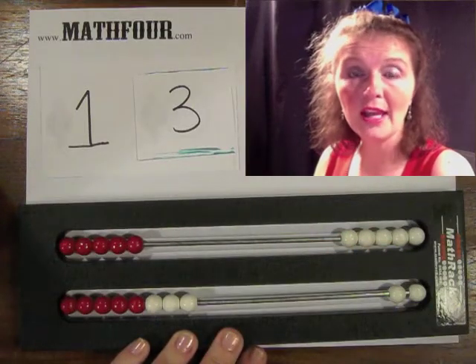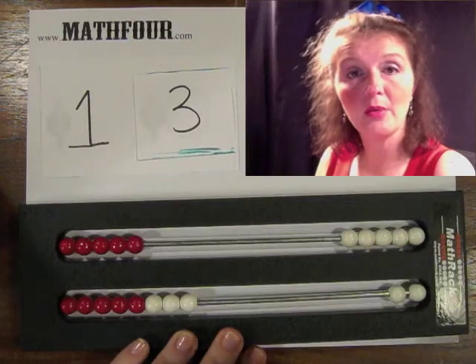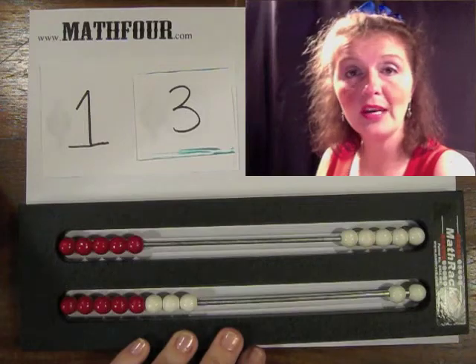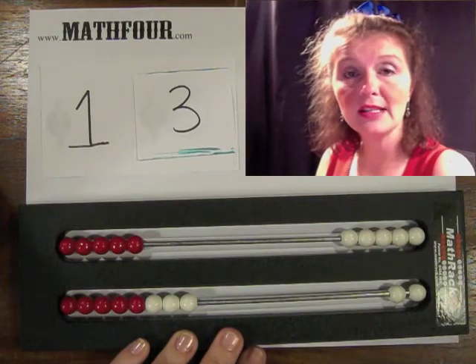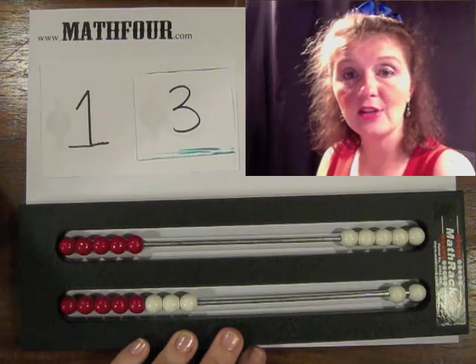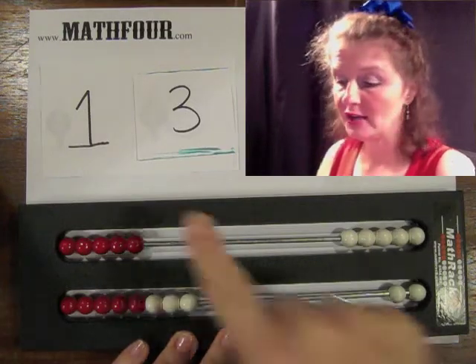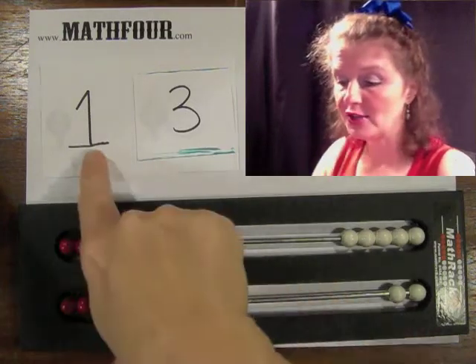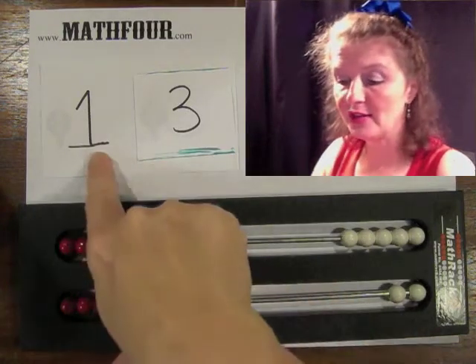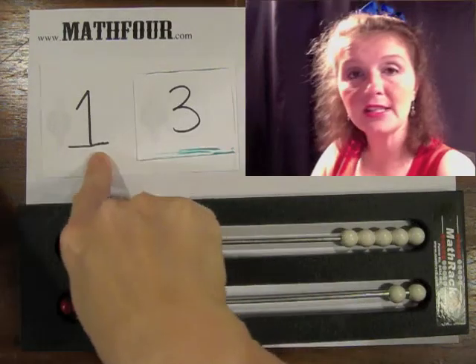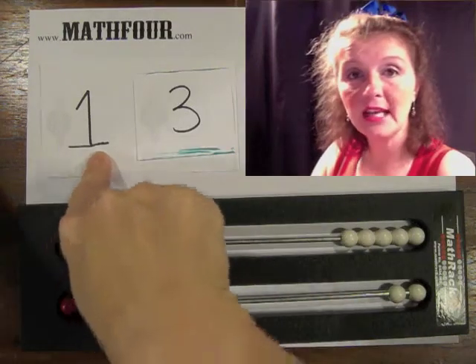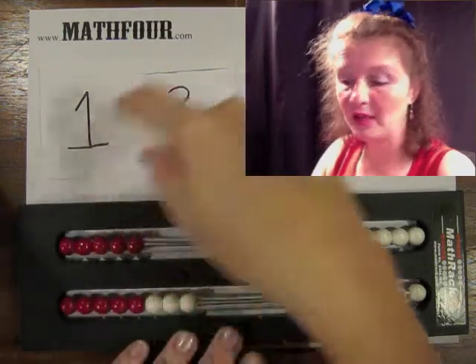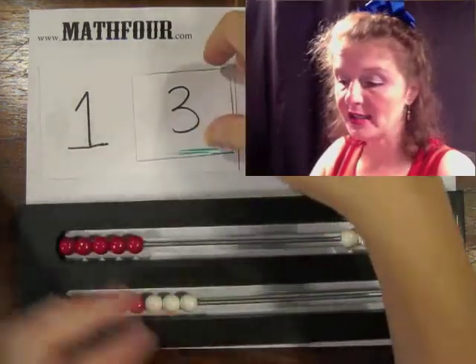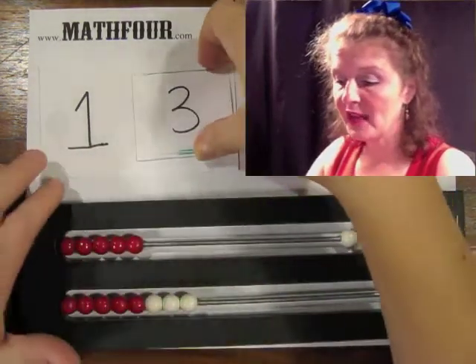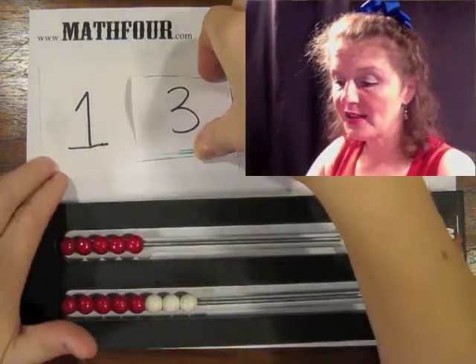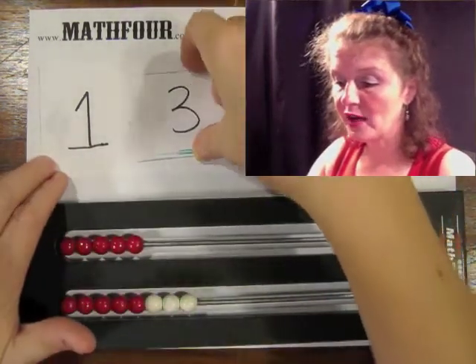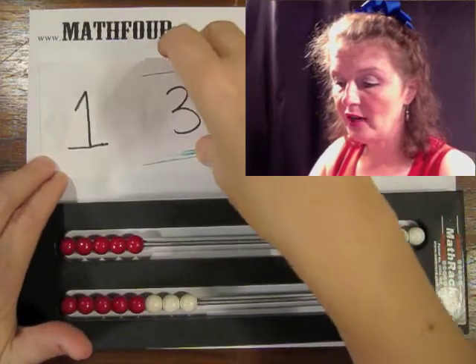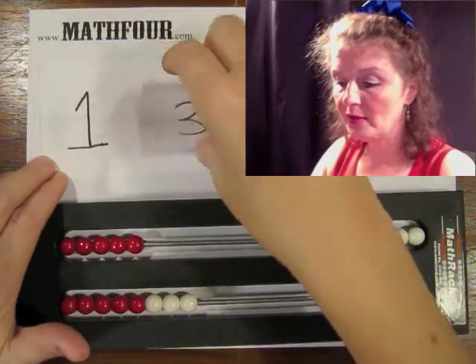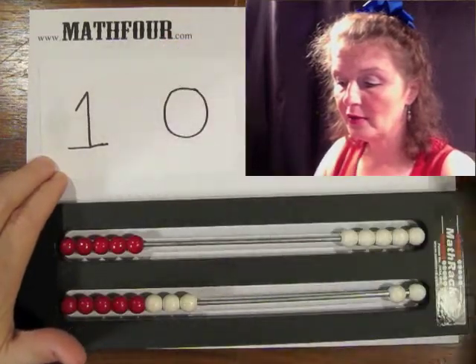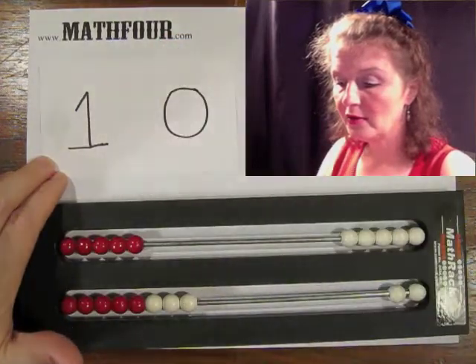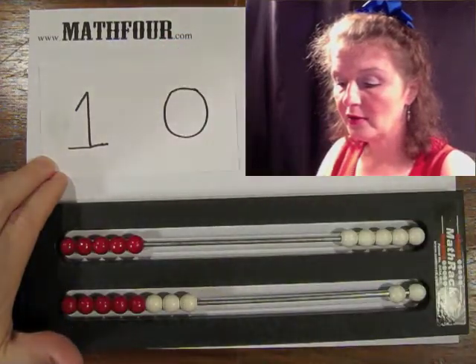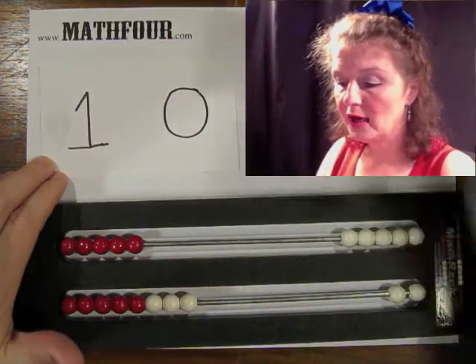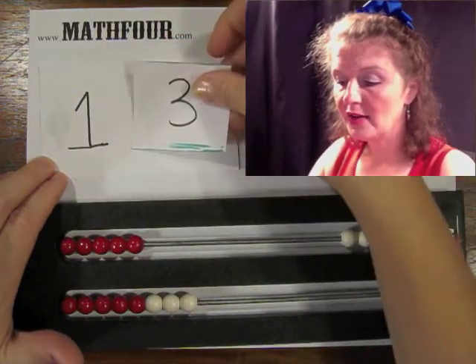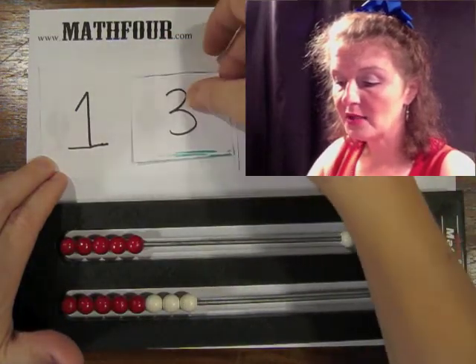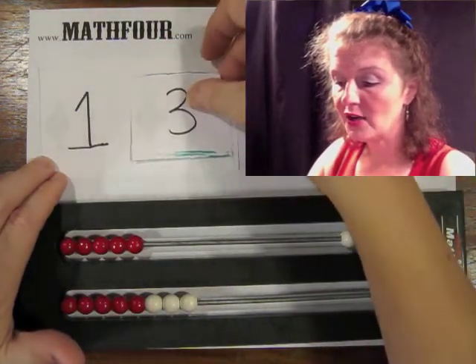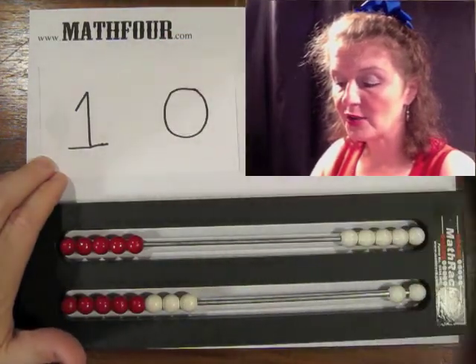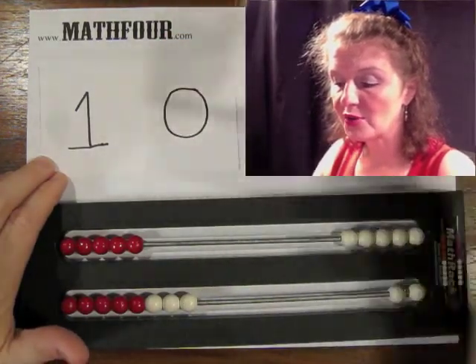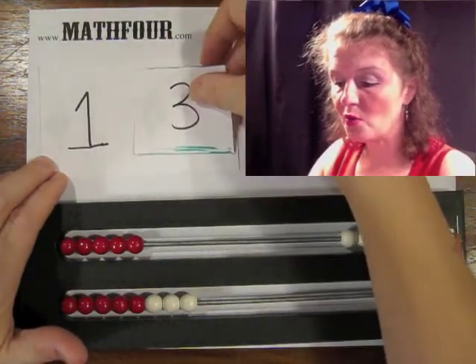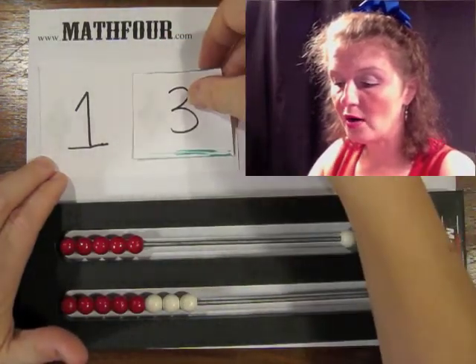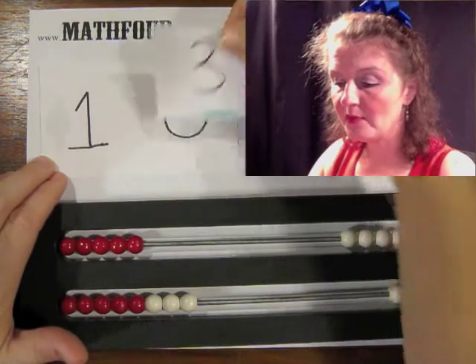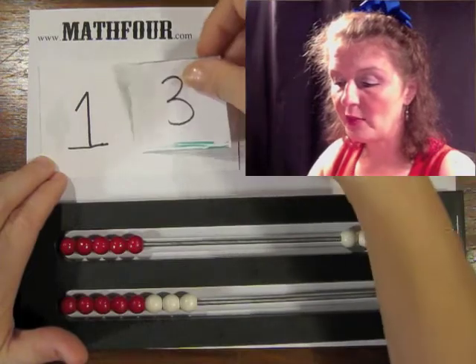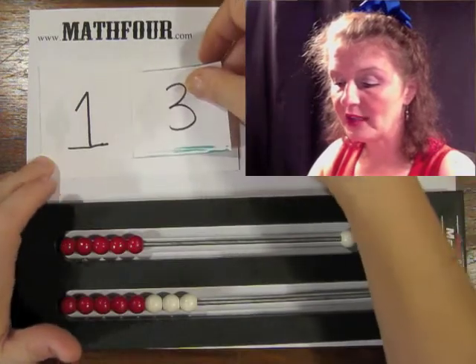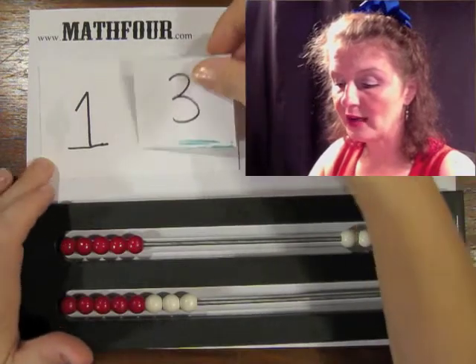The point is to get the child to understand that this is the 10s place, and this little cover-up allows them to see that there are three more — and then we place it right there.